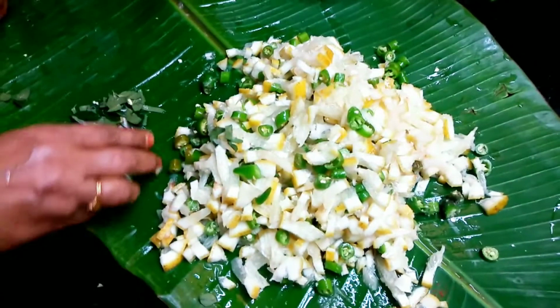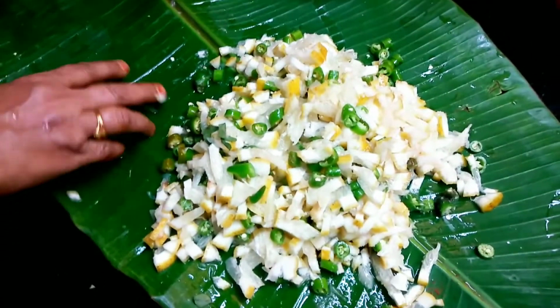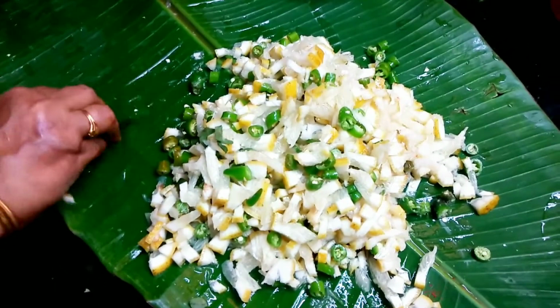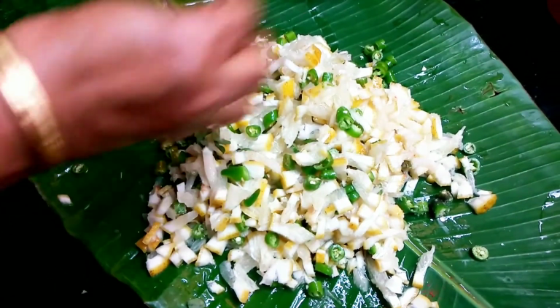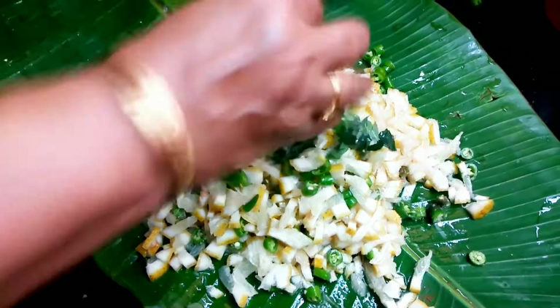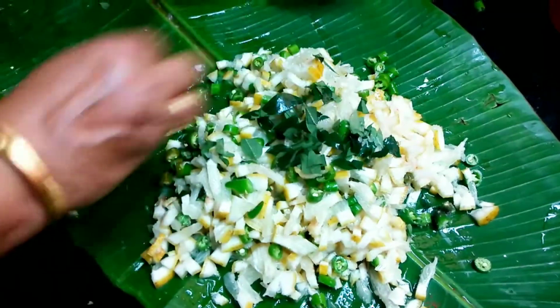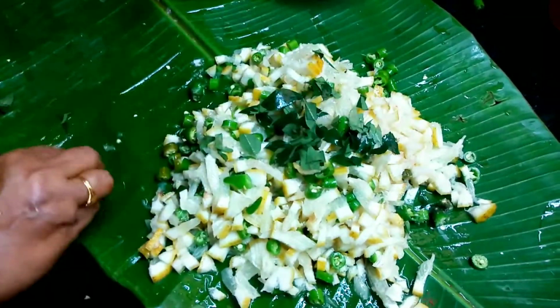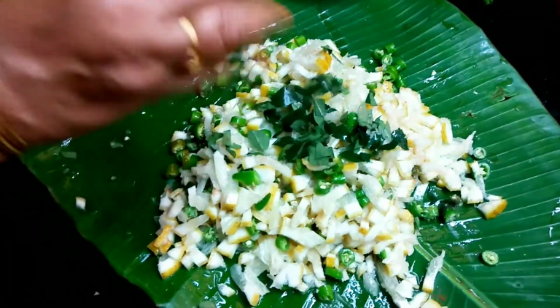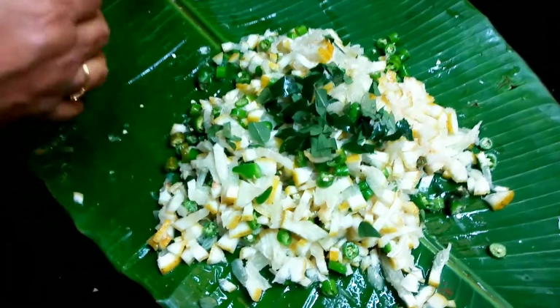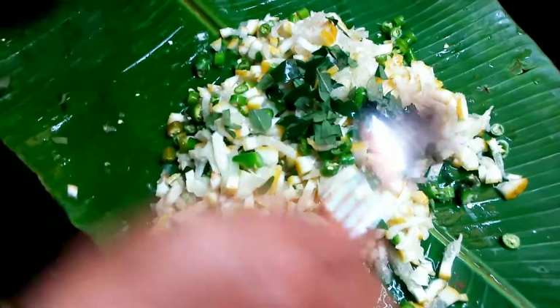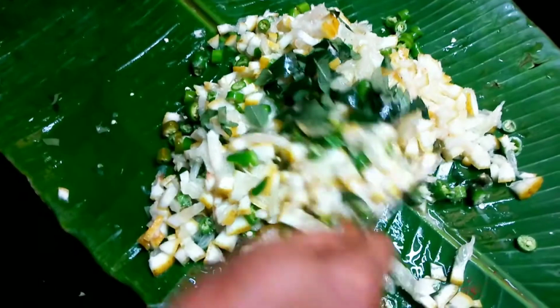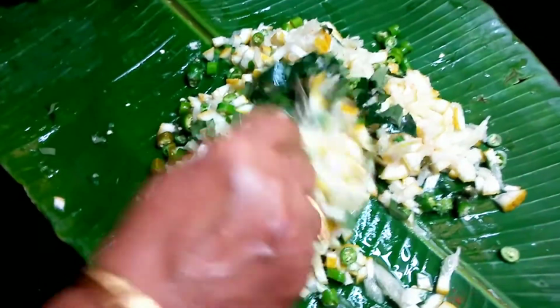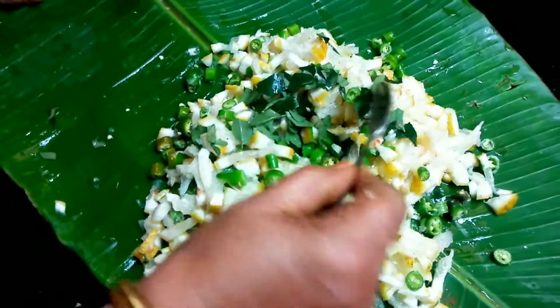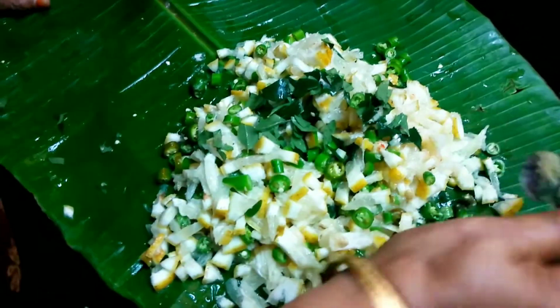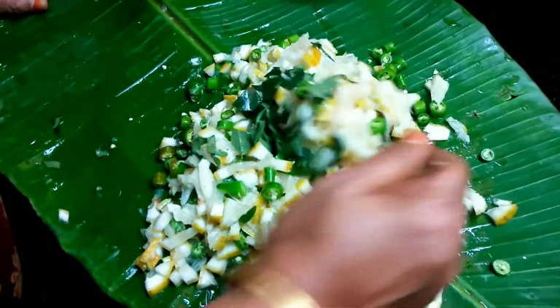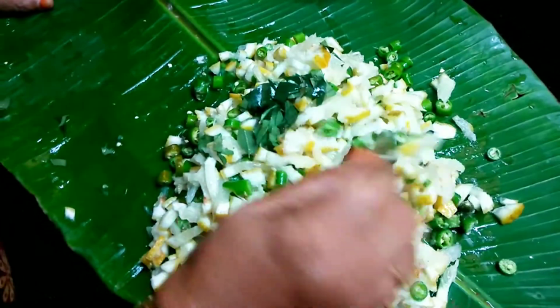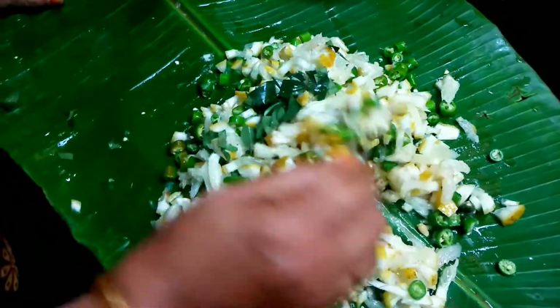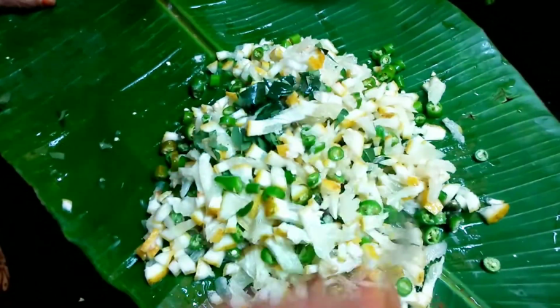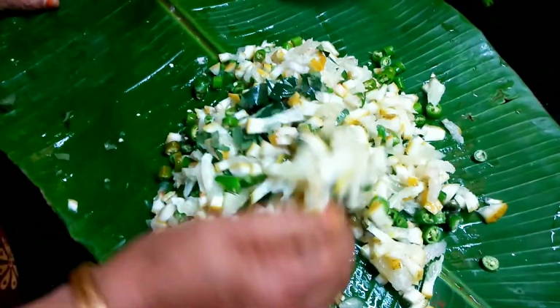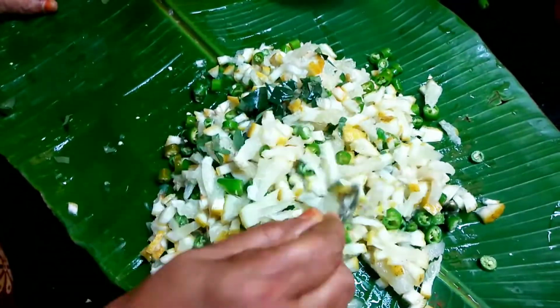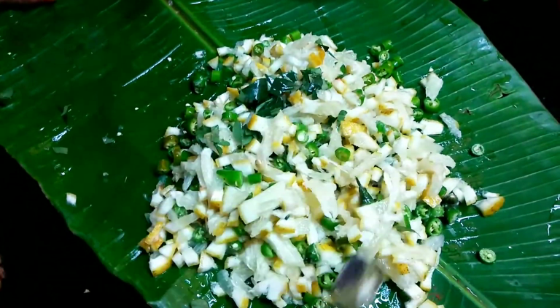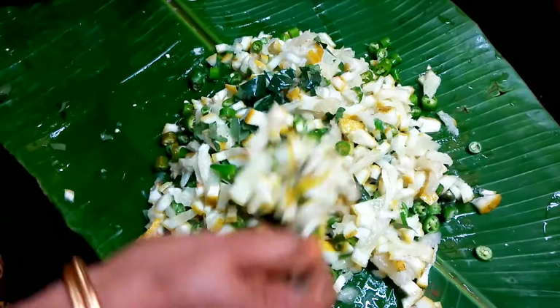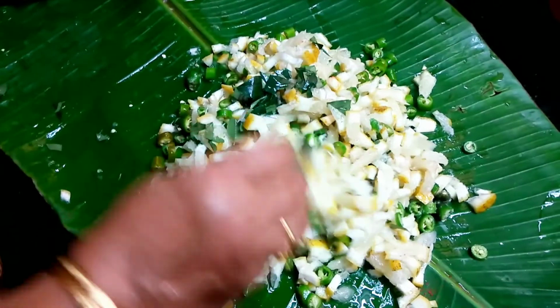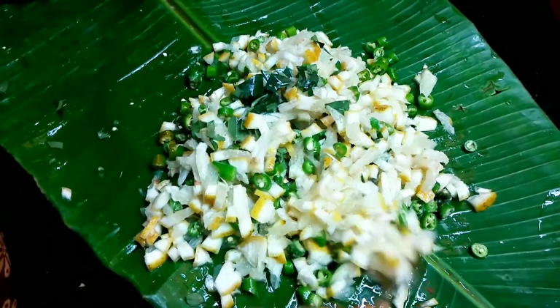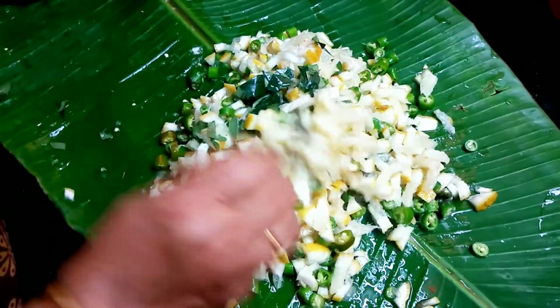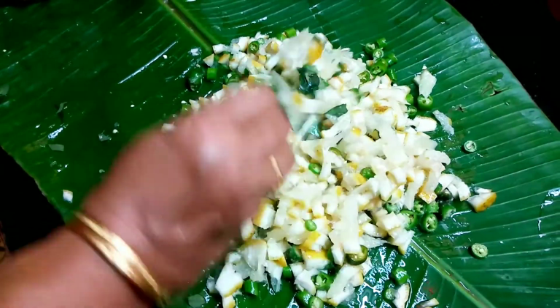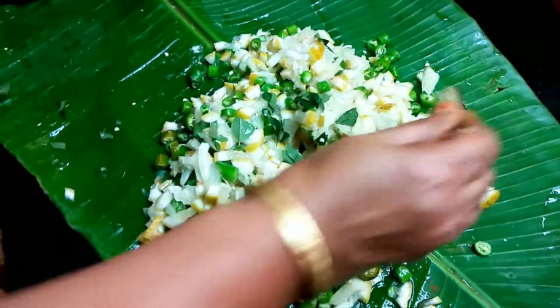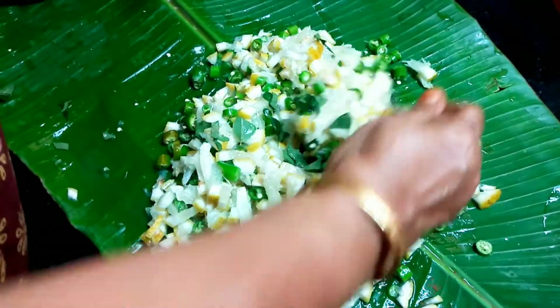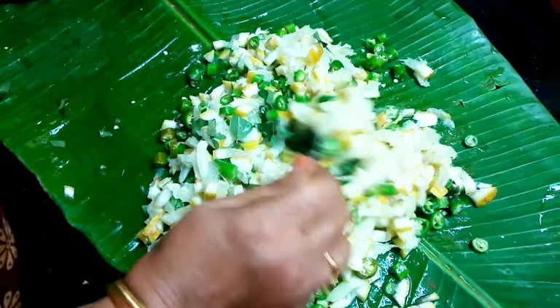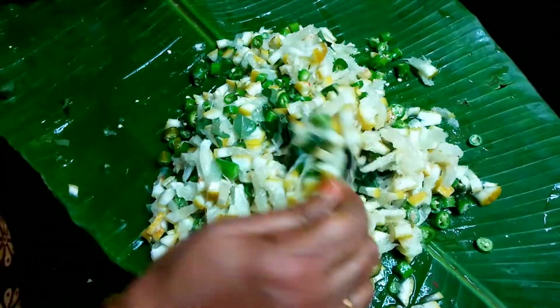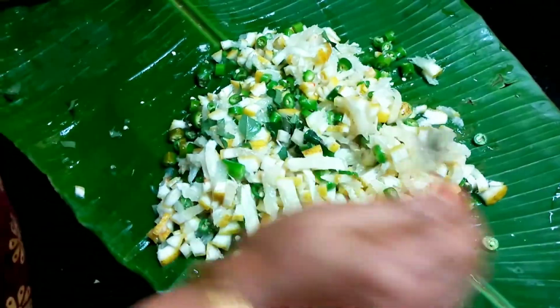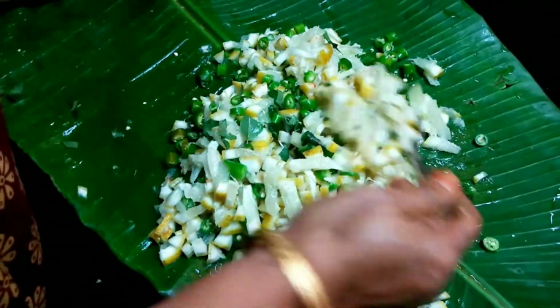Let's take a look at it. I'm going to take a look at it. I'm going to taste it.